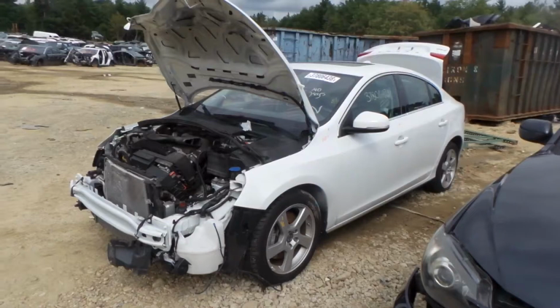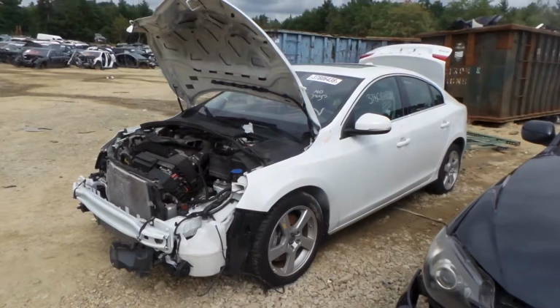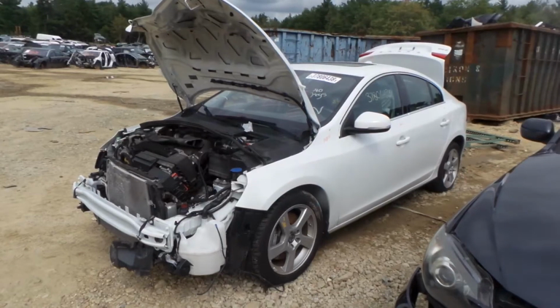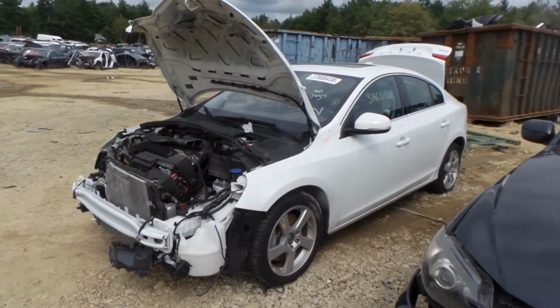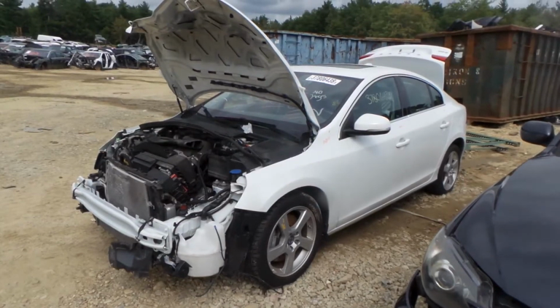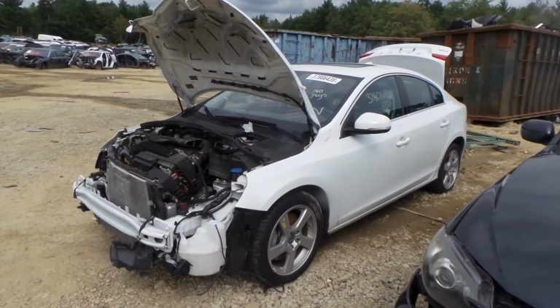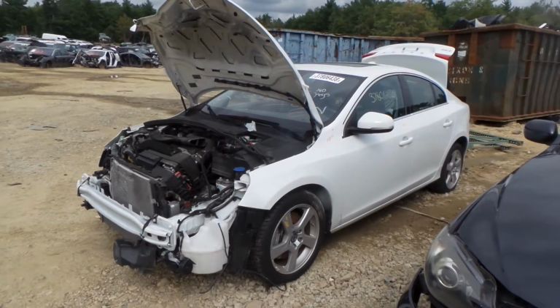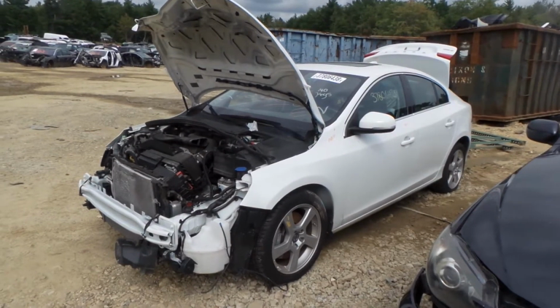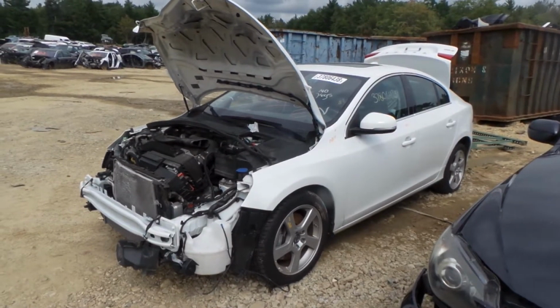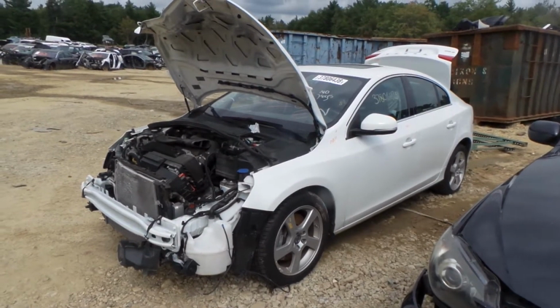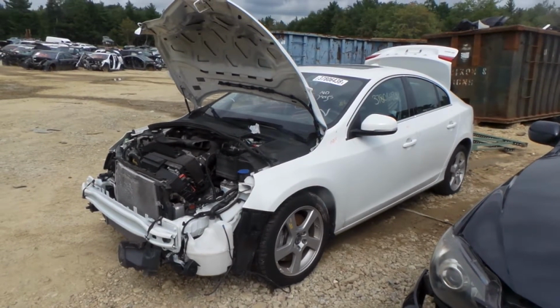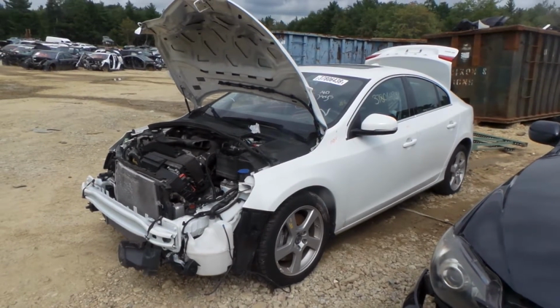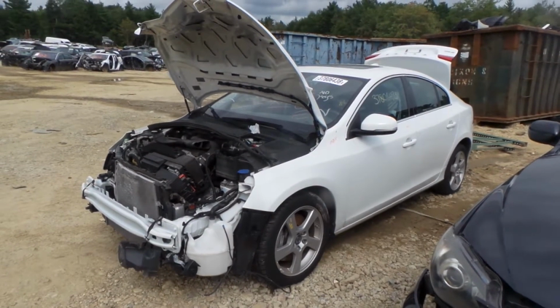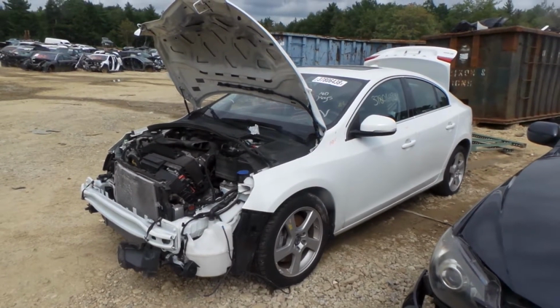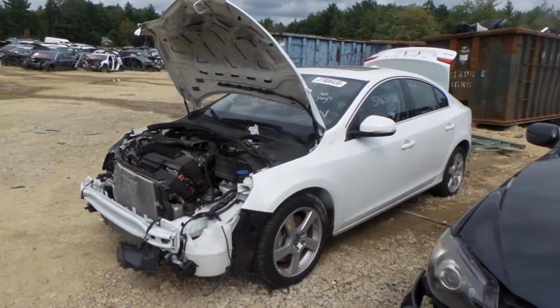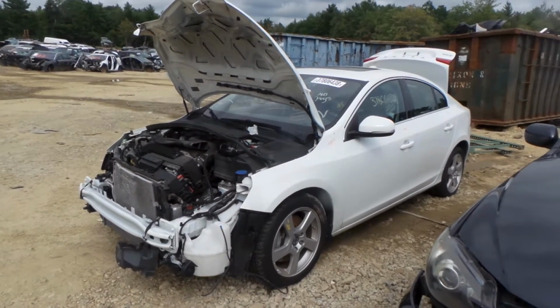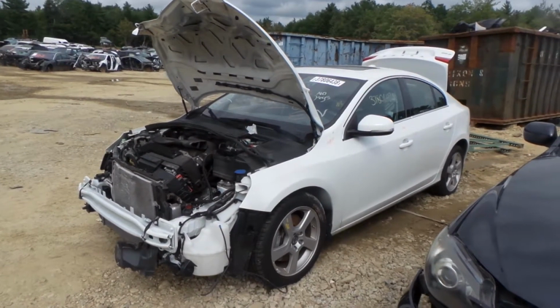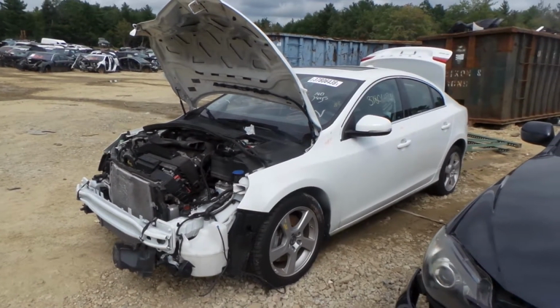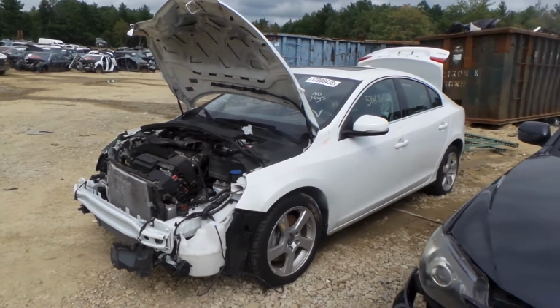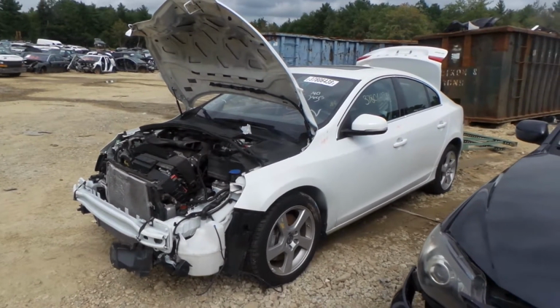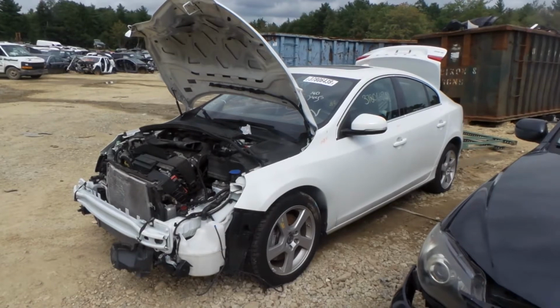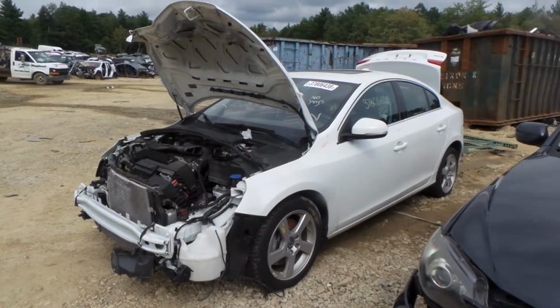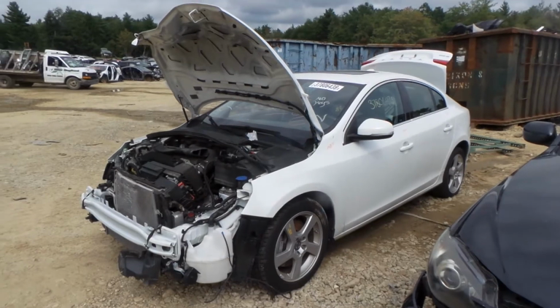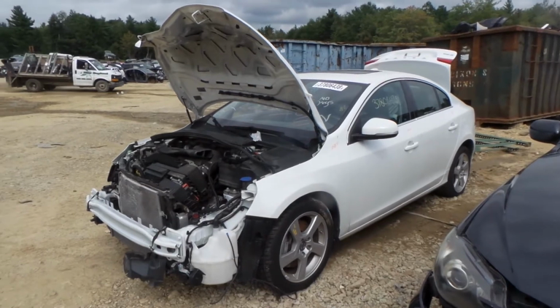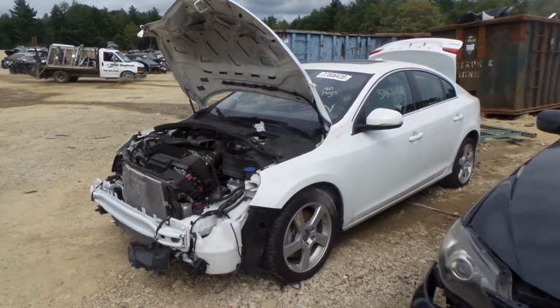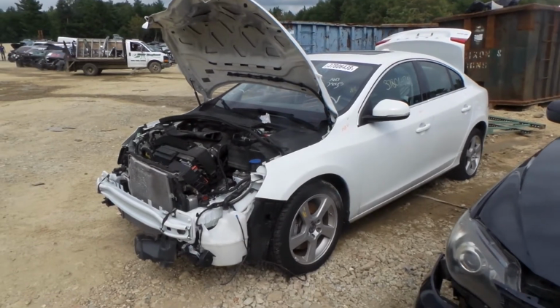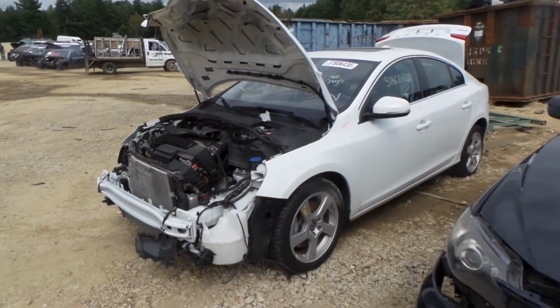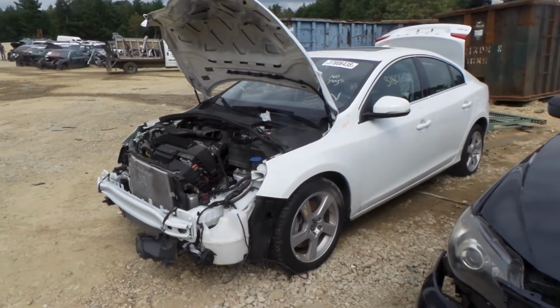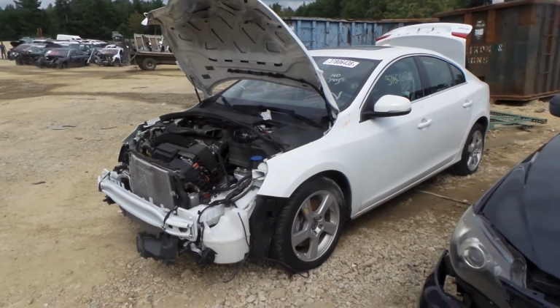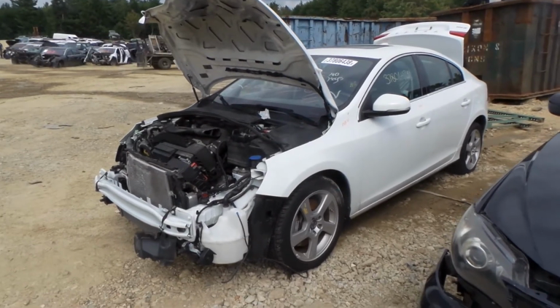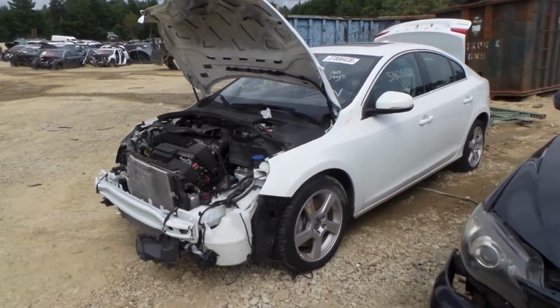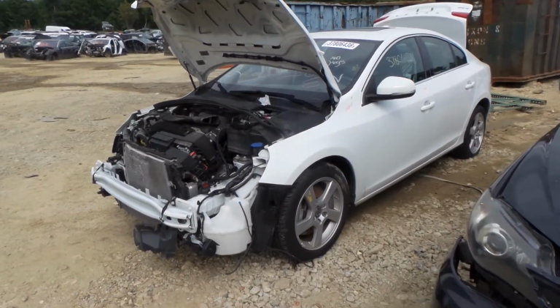Hi, this is Alex with New England Auto and Truck Recyclers and today we are parting out a 2013 Volvo S60, stock number M81011.